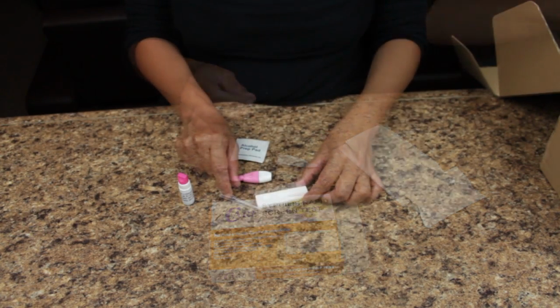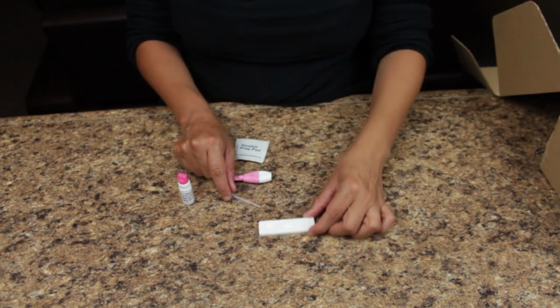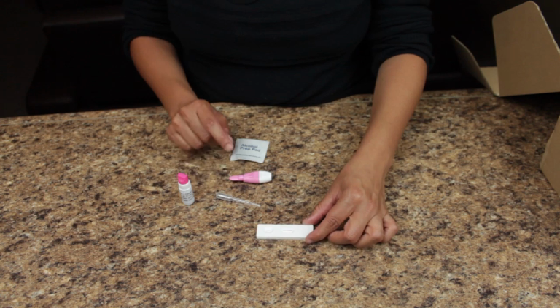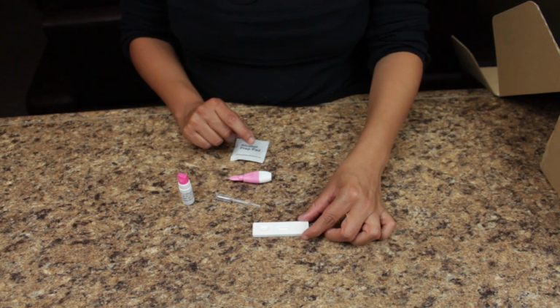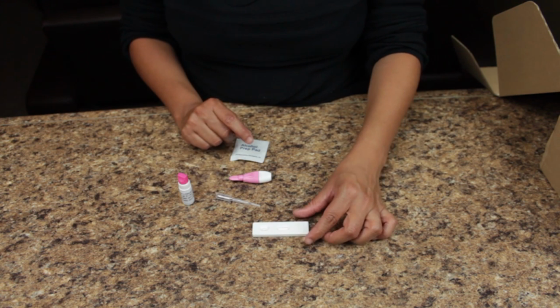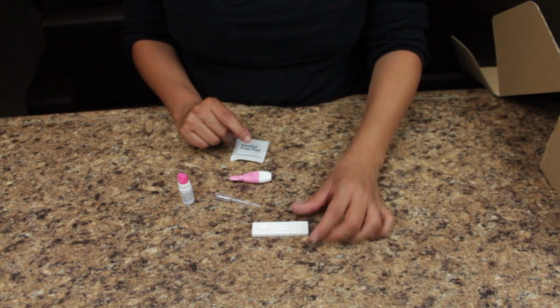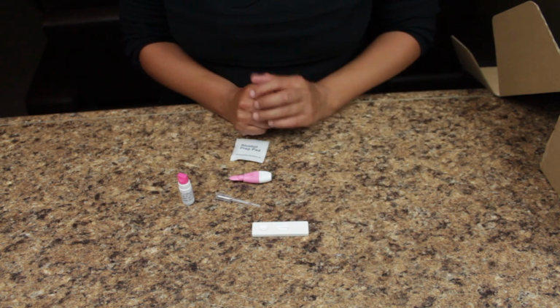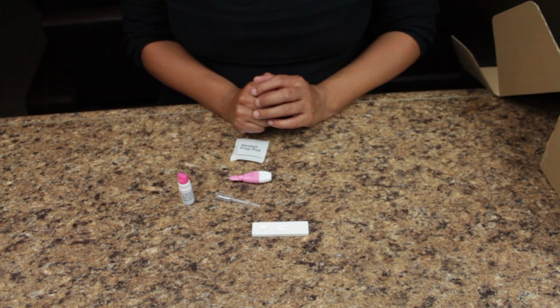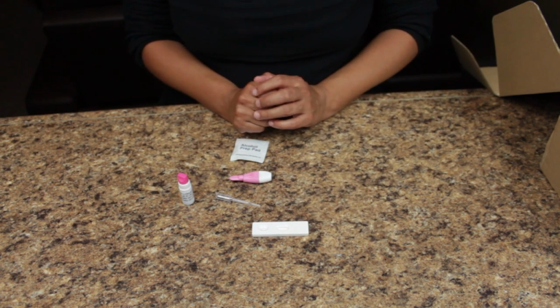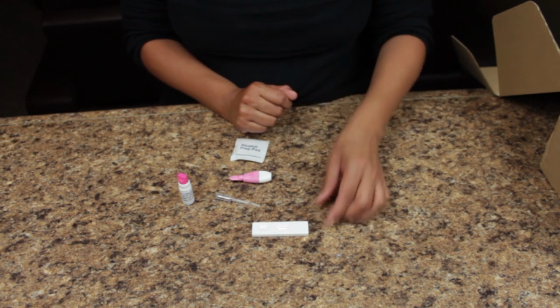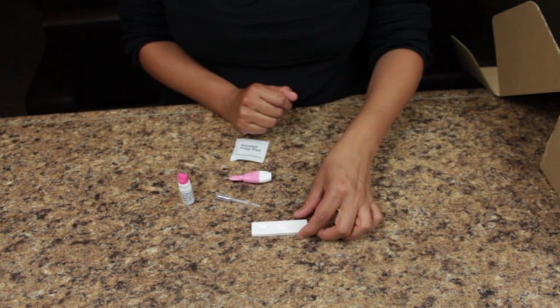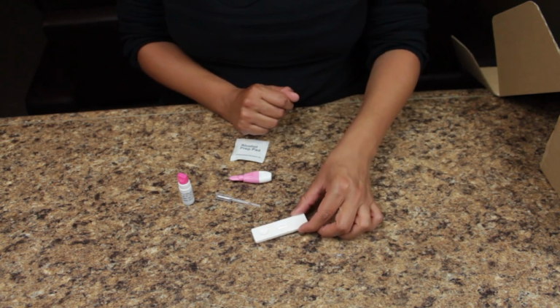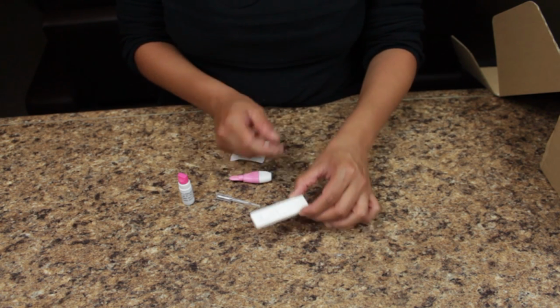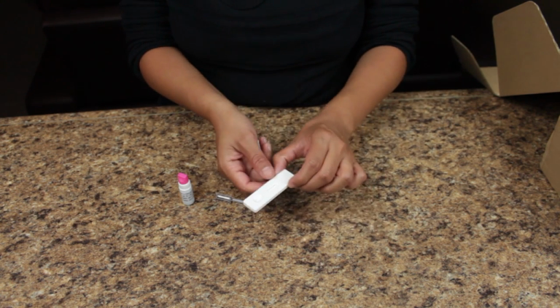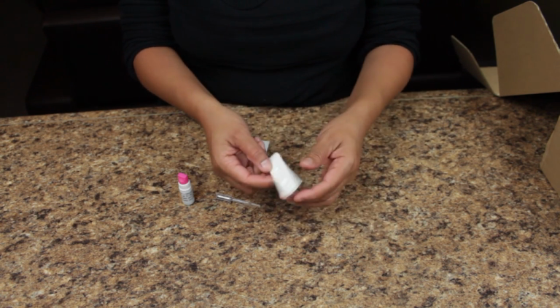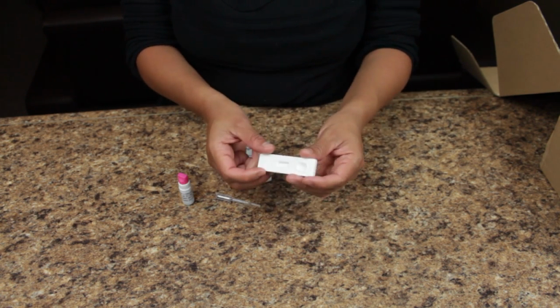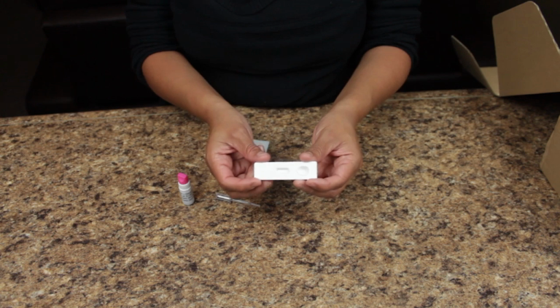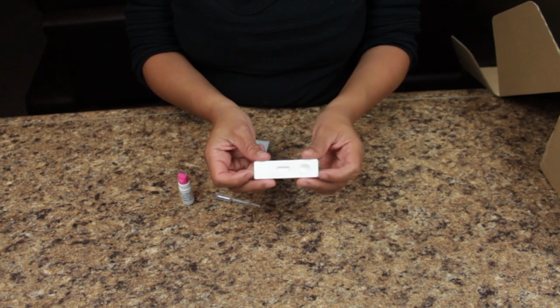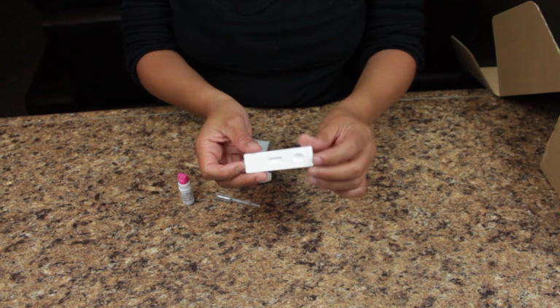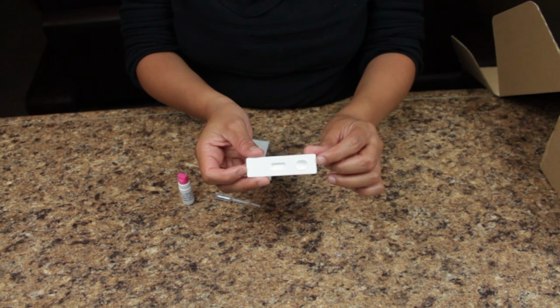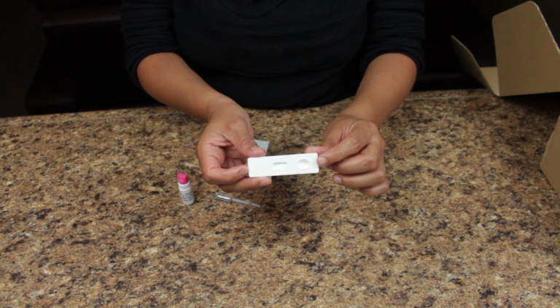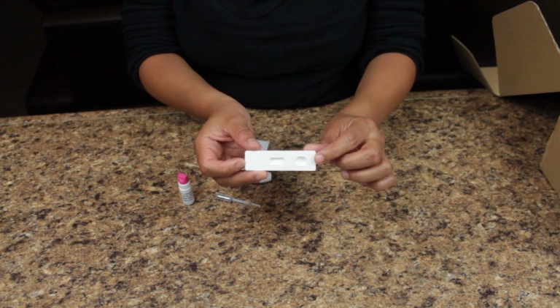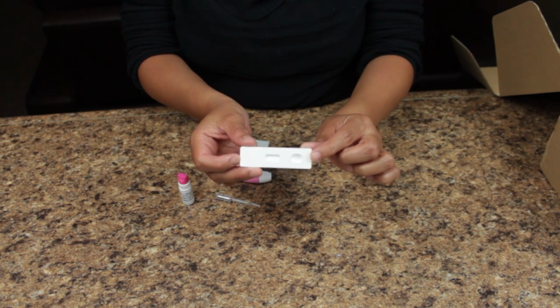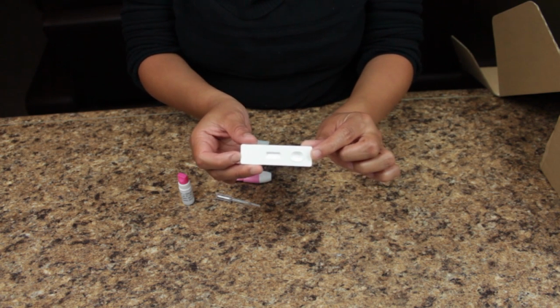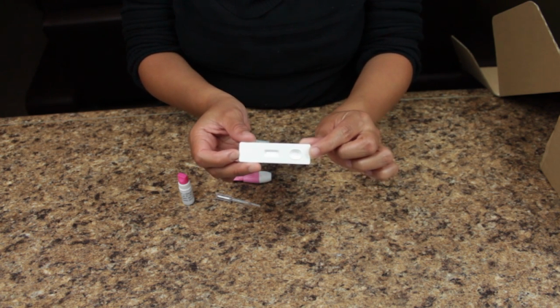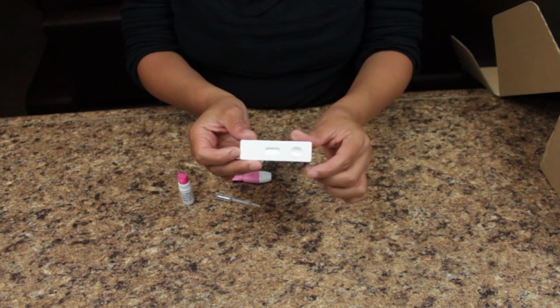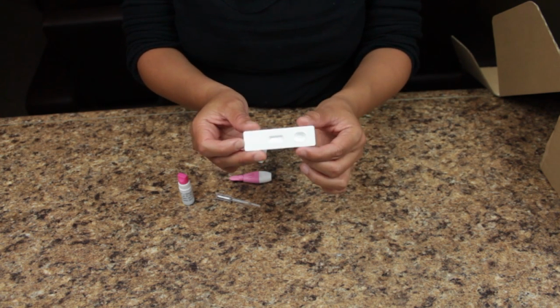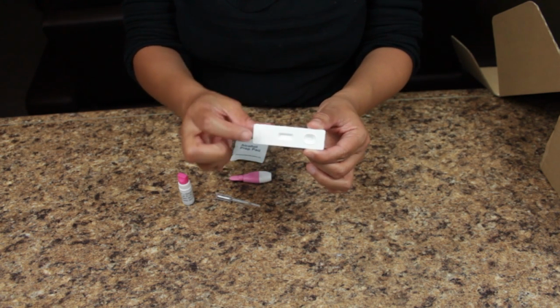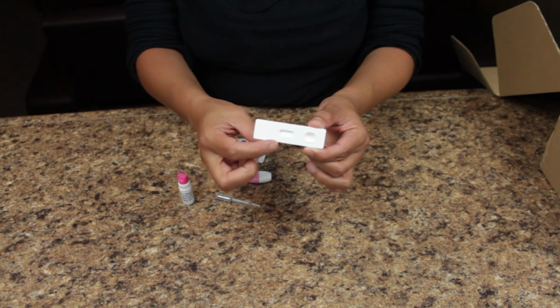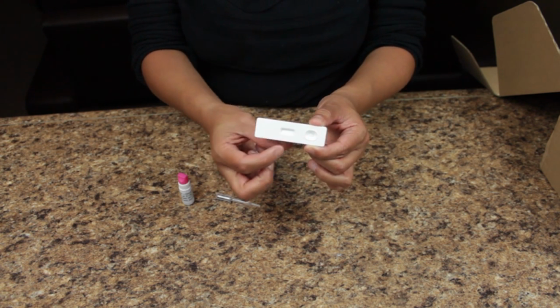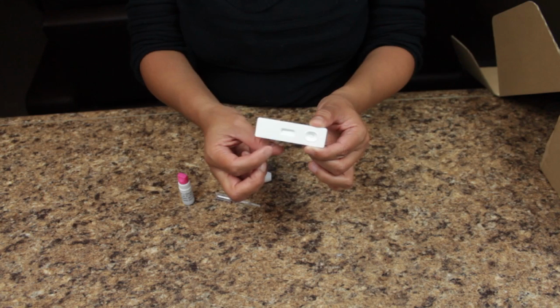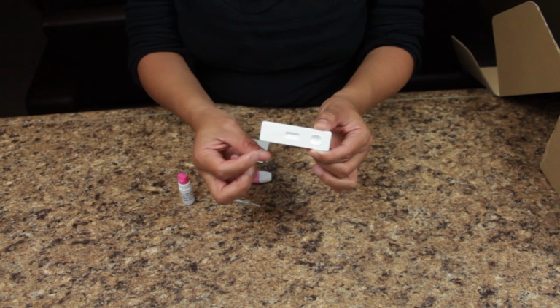Begin by placing the test cassette on a flat surface like so. The test cassette consists of two main parts: the well where you will place your blood sample, and the result window which will show the result.